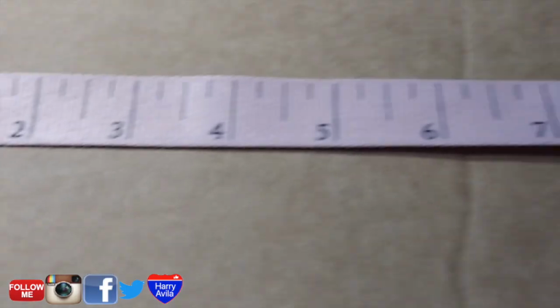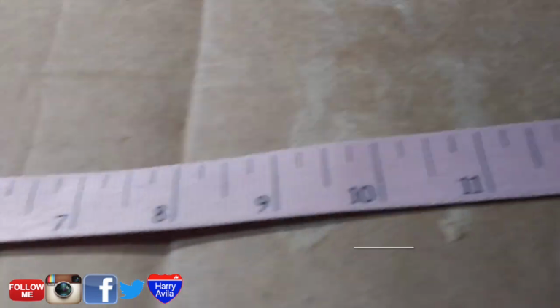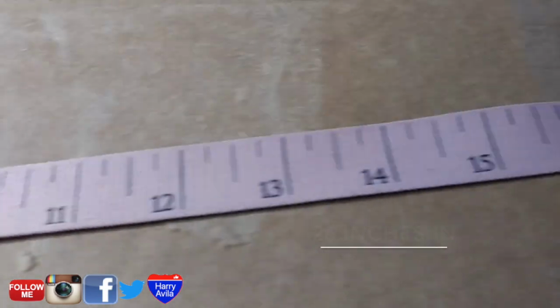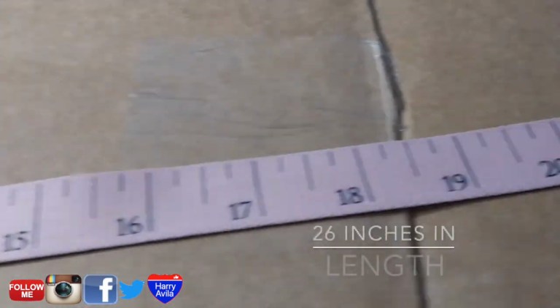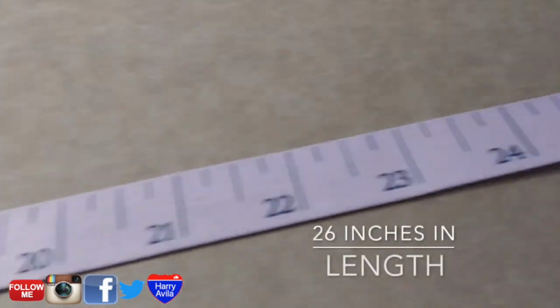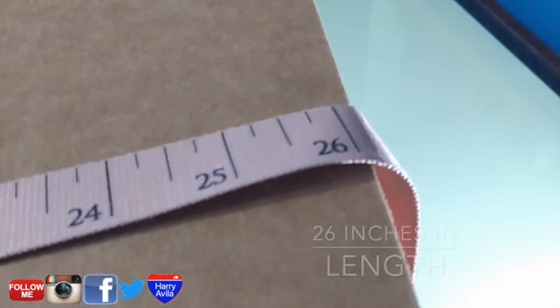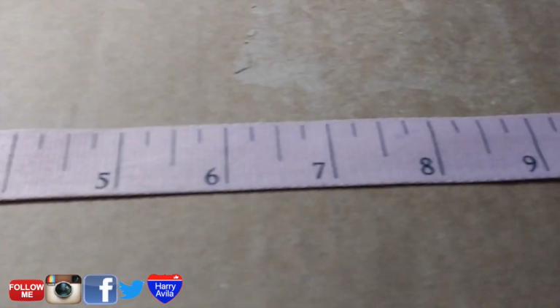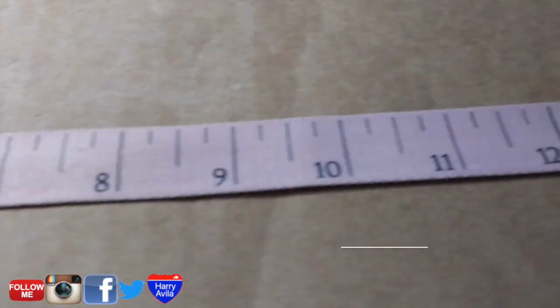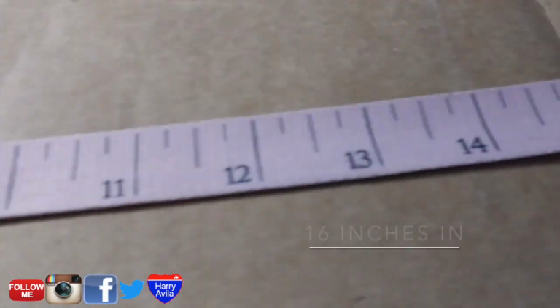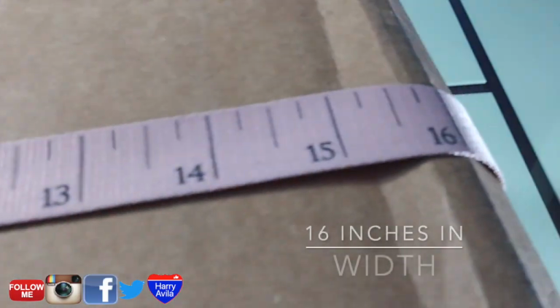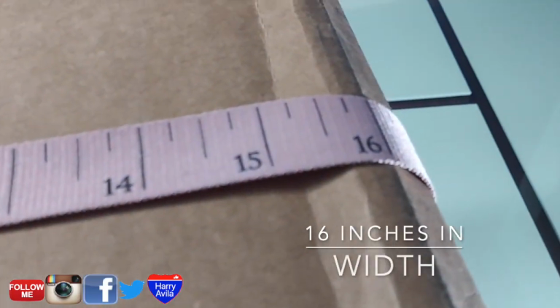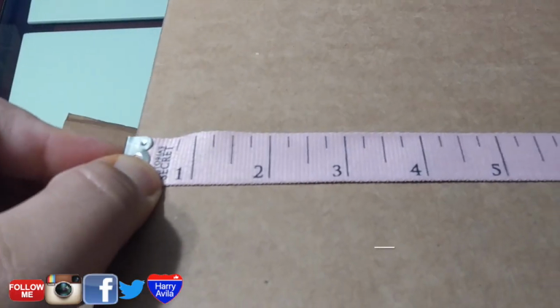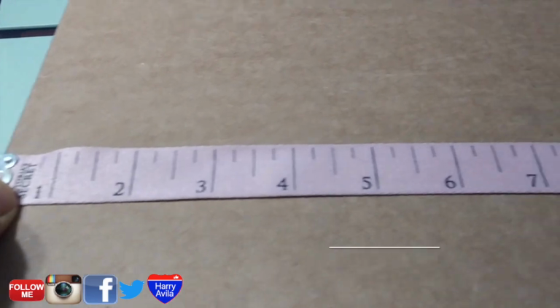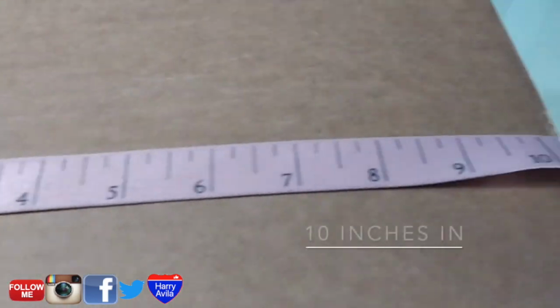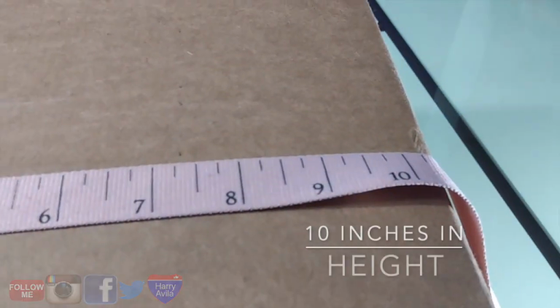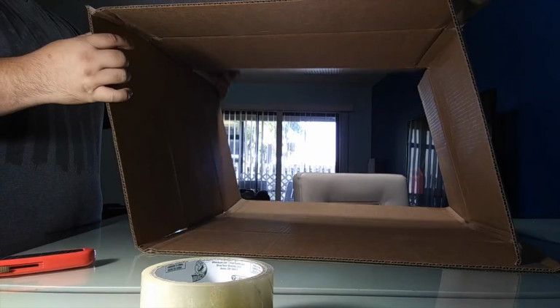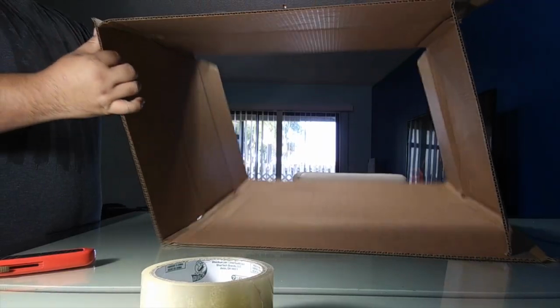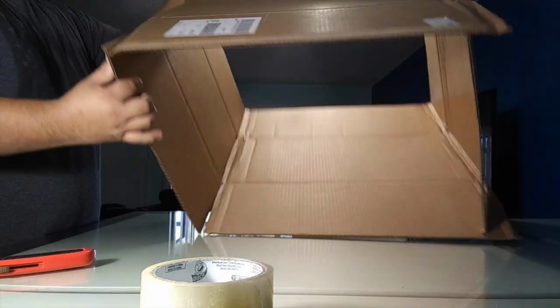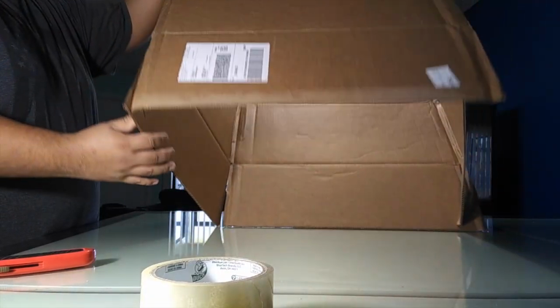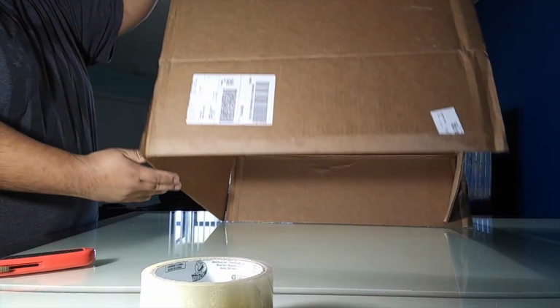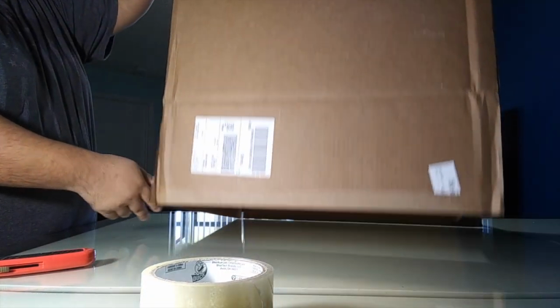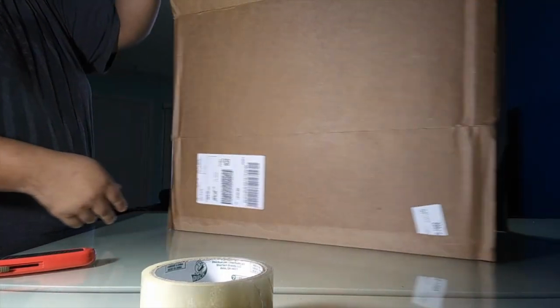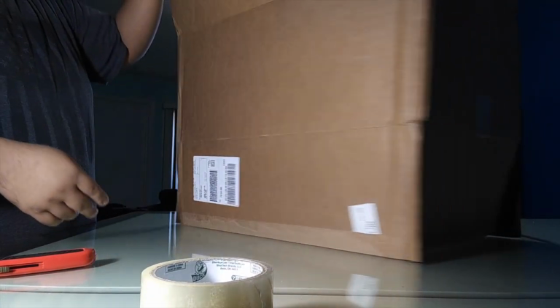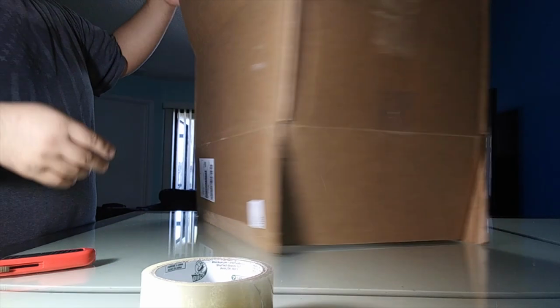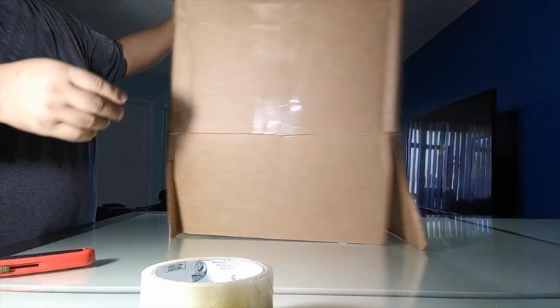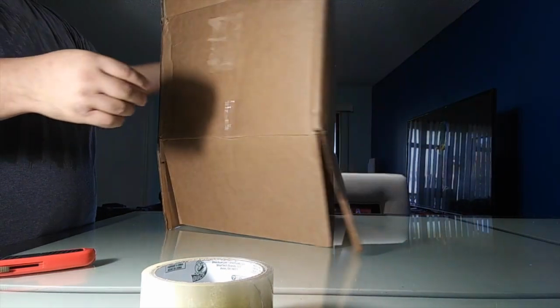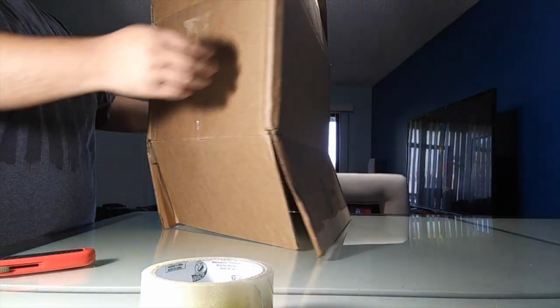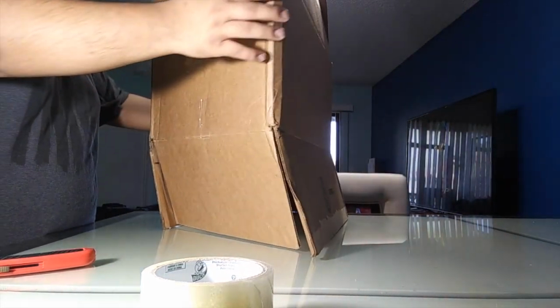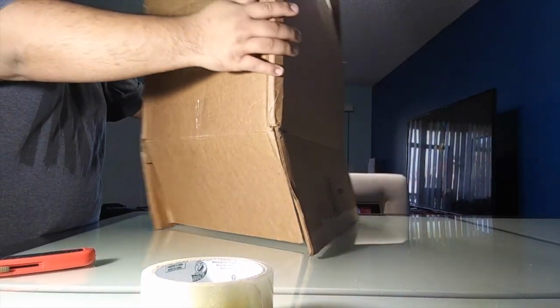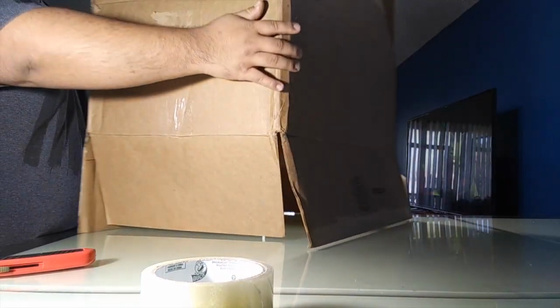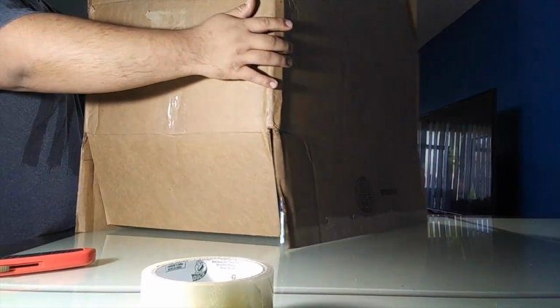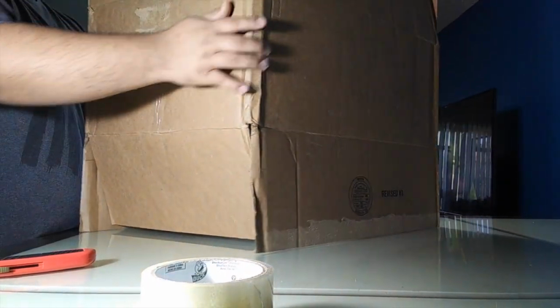For this project, make sure you get yourself a large box and also make sure you get it for free. I got this box at Walmart and all I did was just ask a stock clerk for it and they just gave it to me.